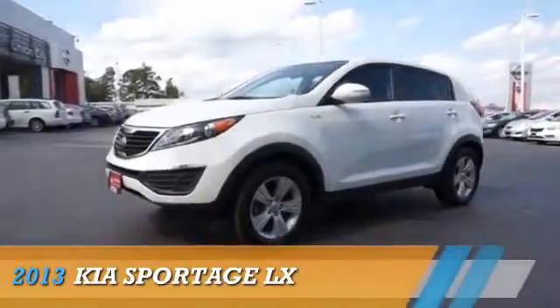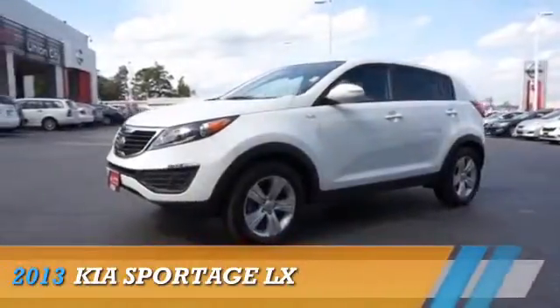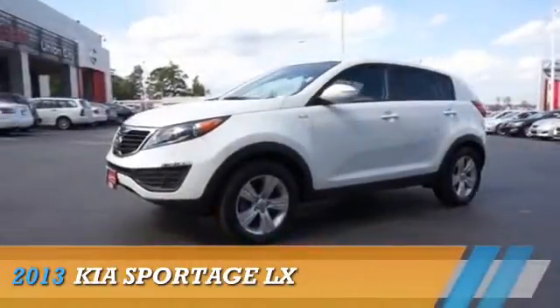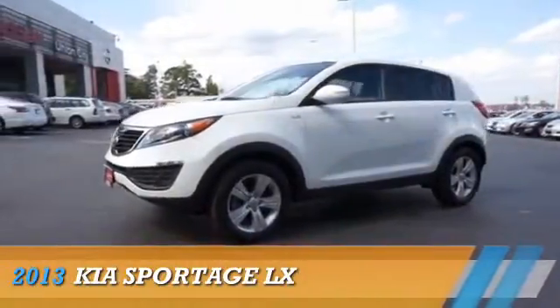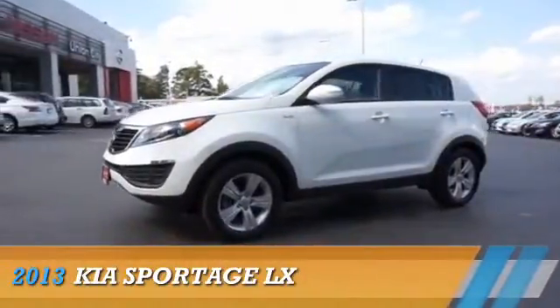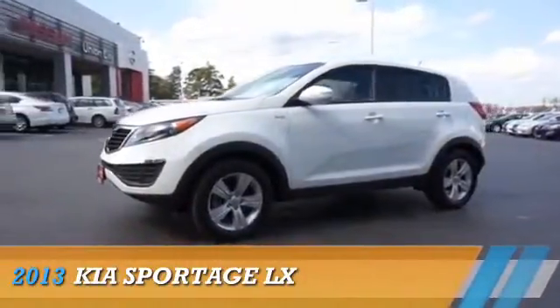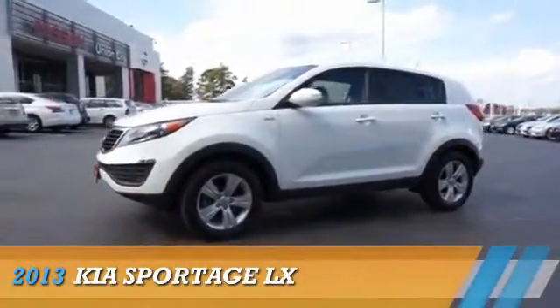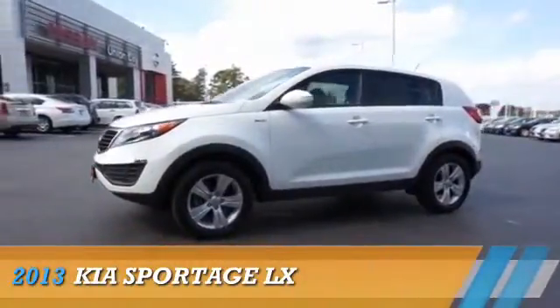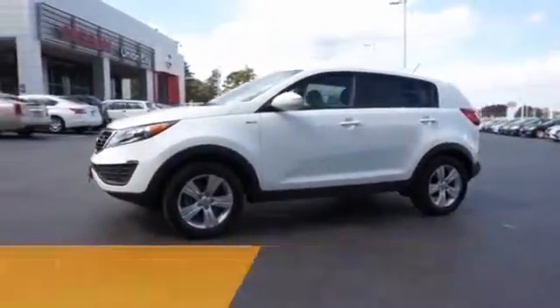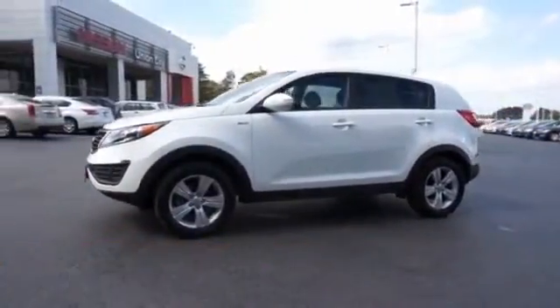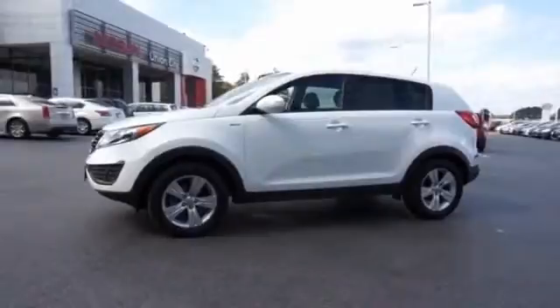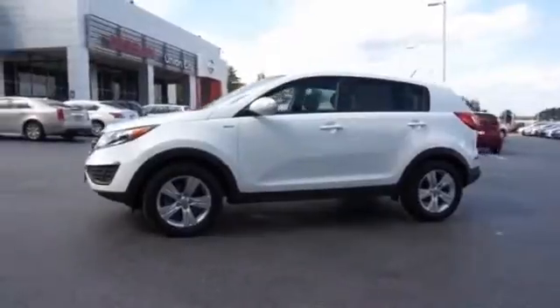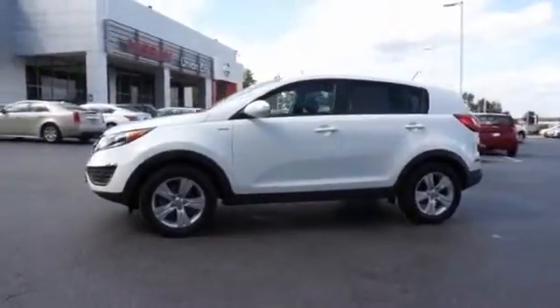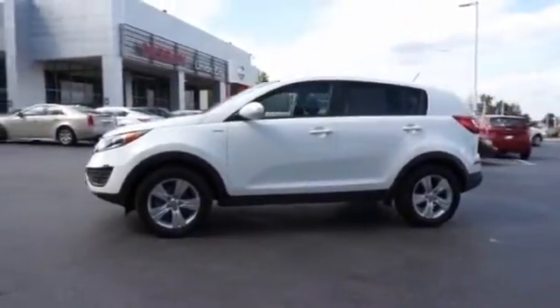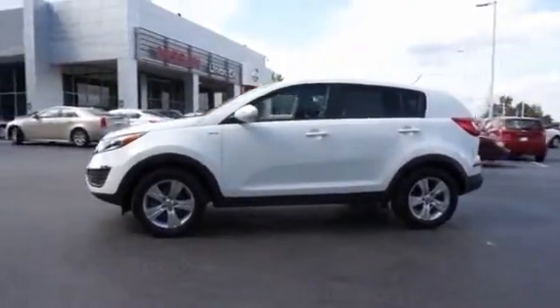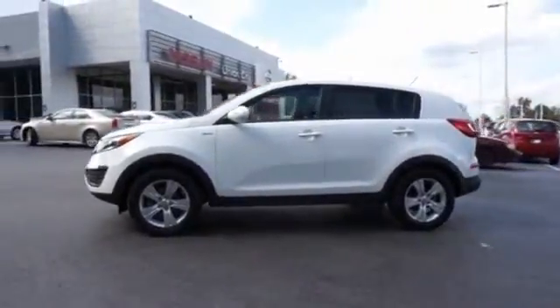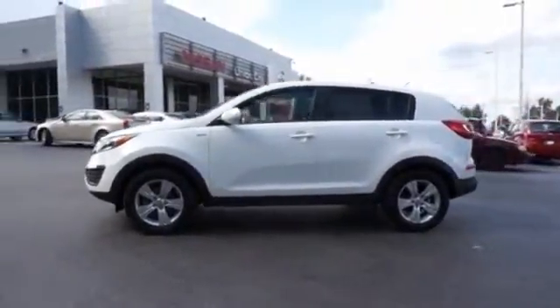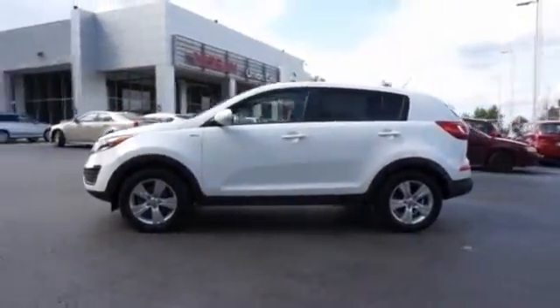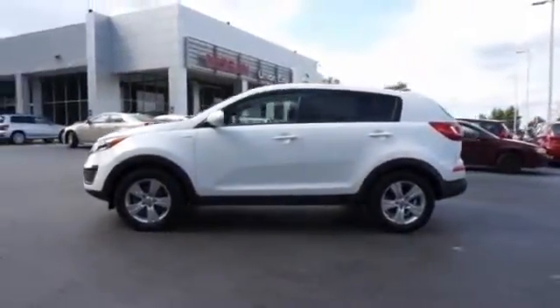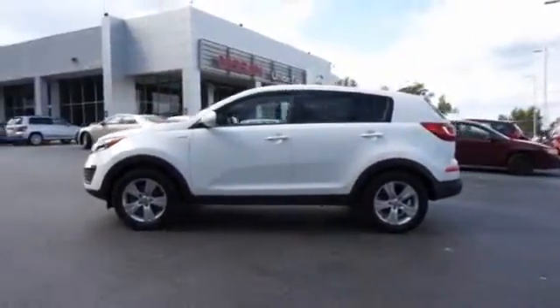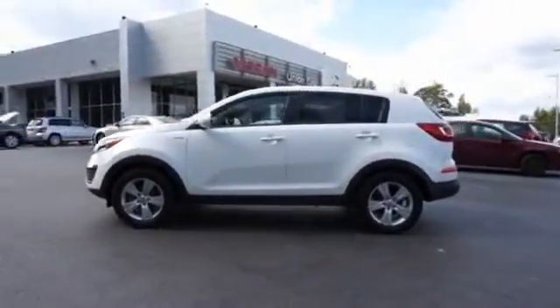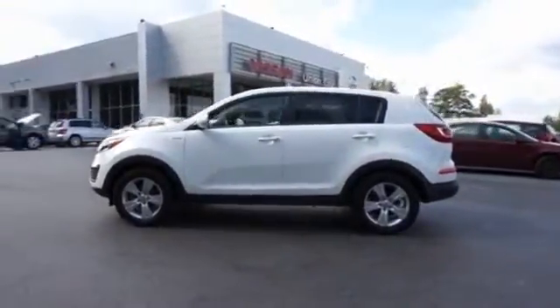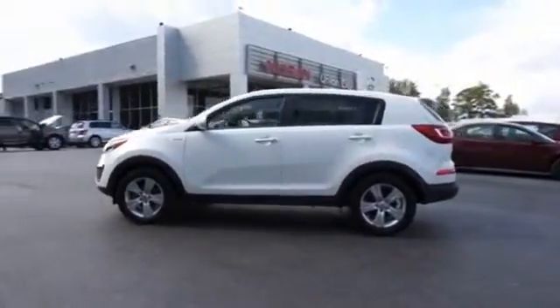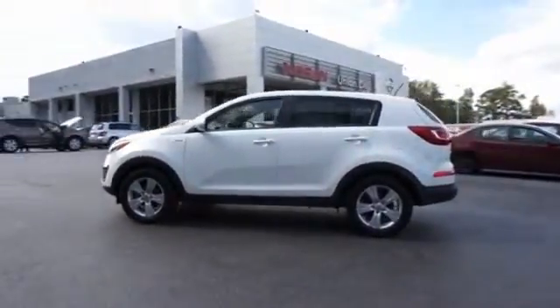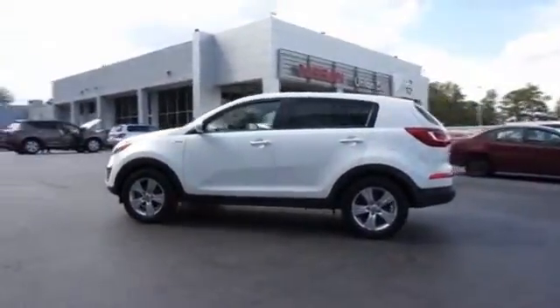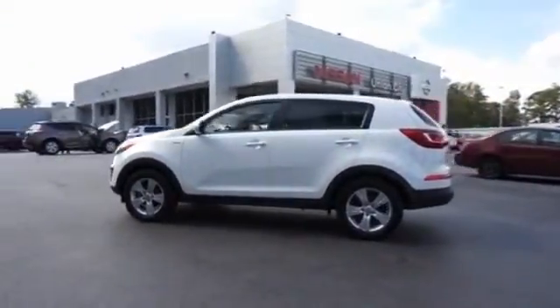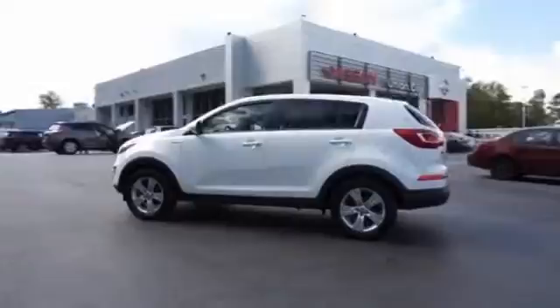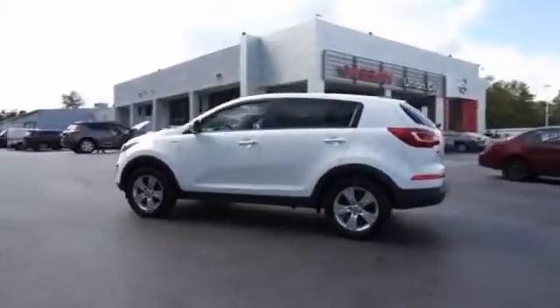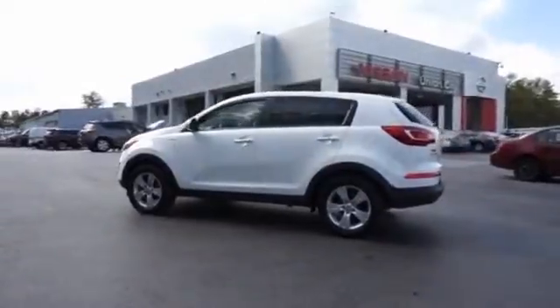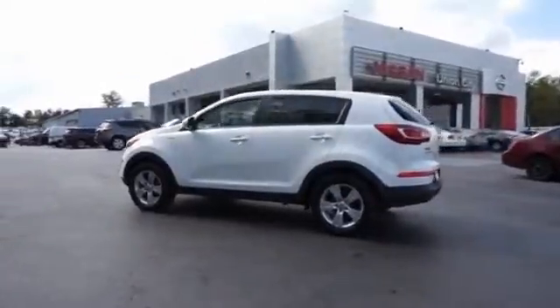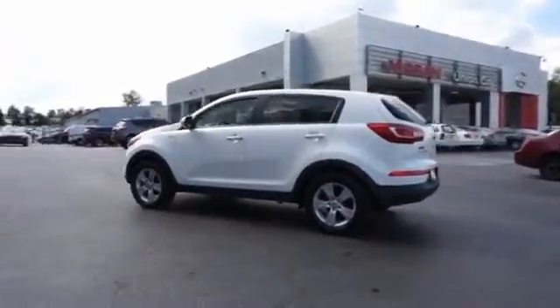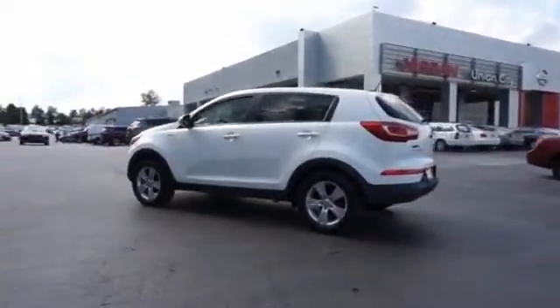Presenting the 2013 Kia Sportage. Powered by all-wheel drive, a 2.4-liter, four-cylinder engine, and a six-speed automatic transmission.